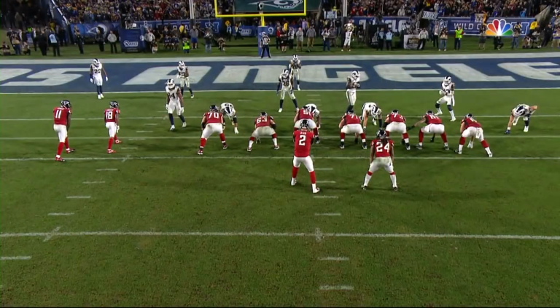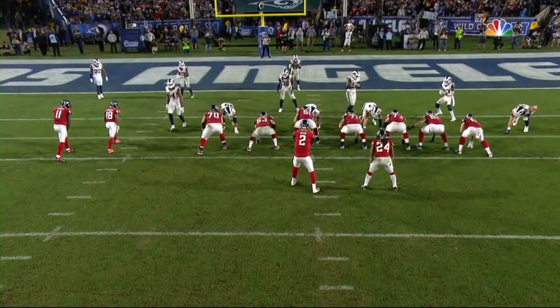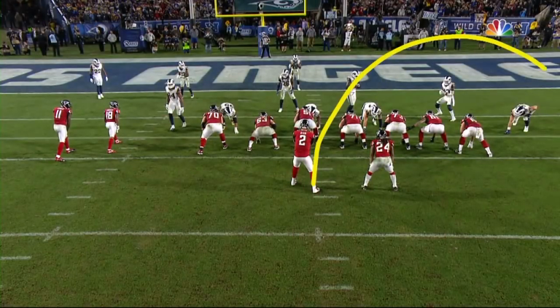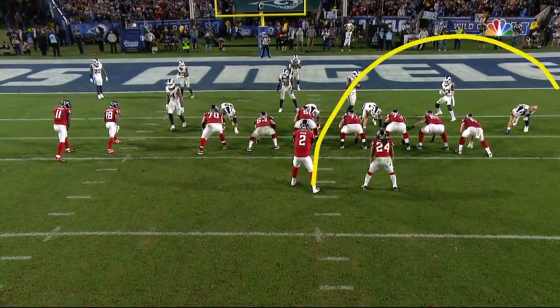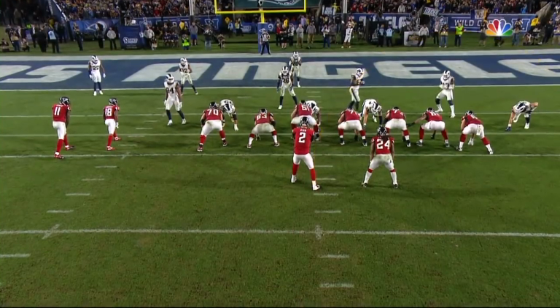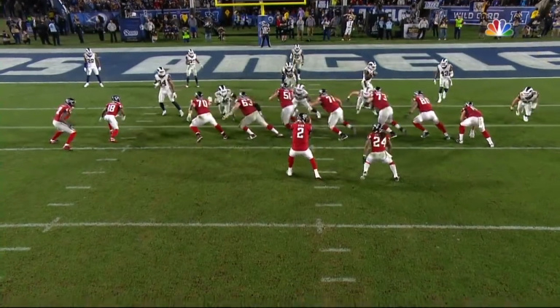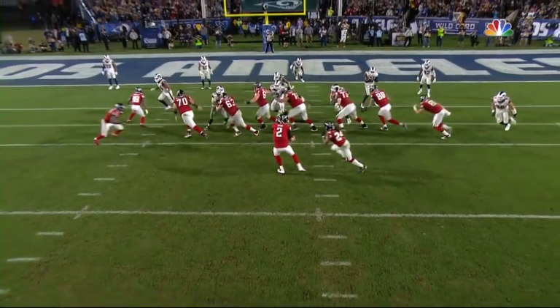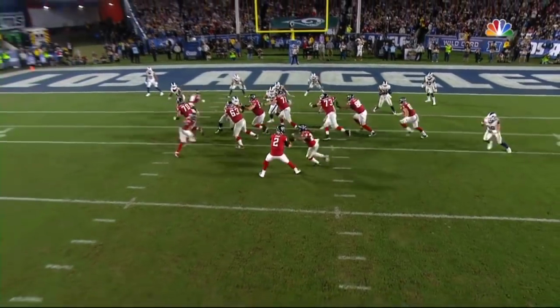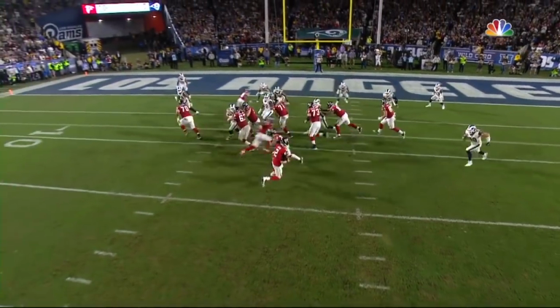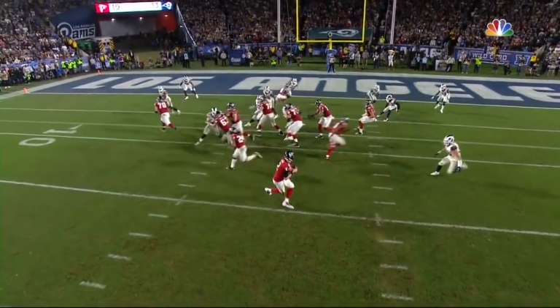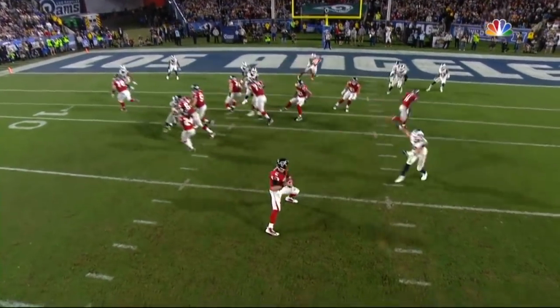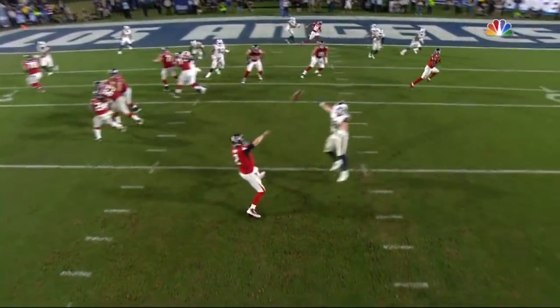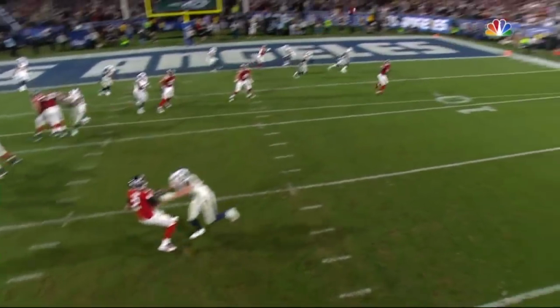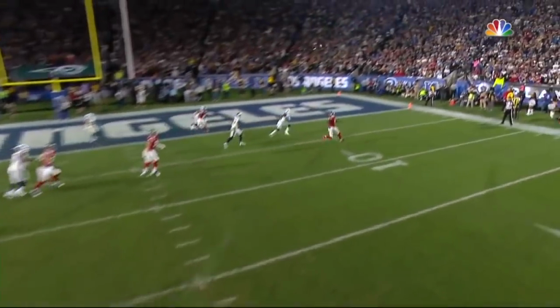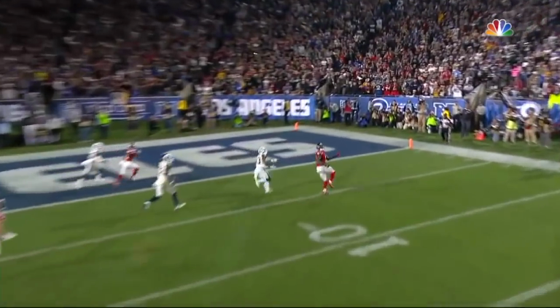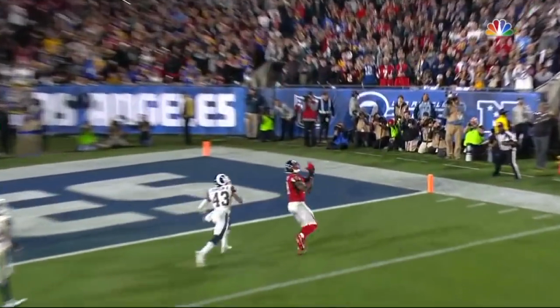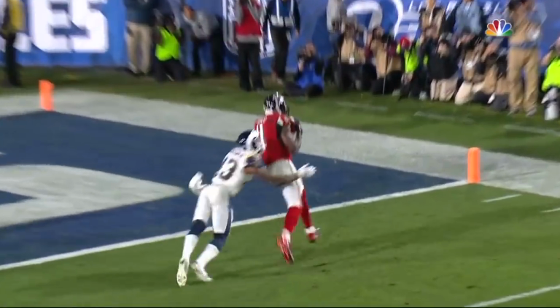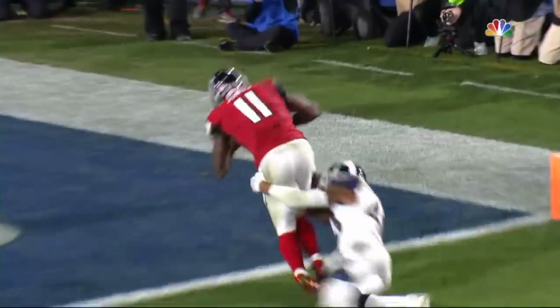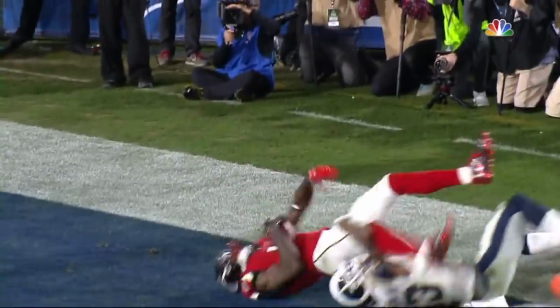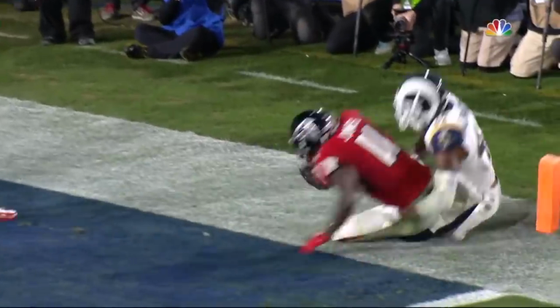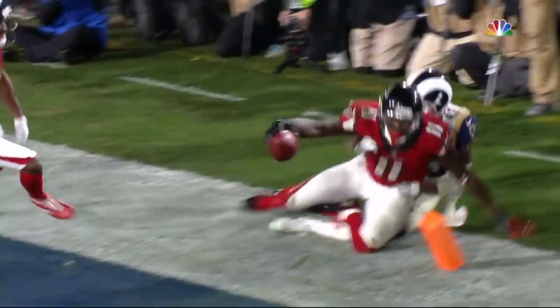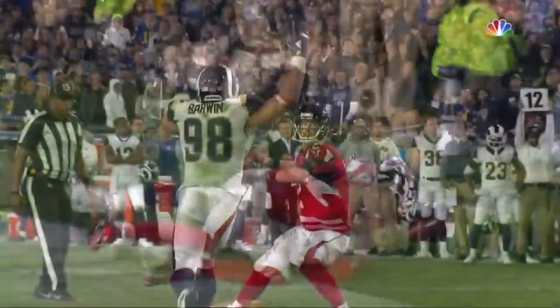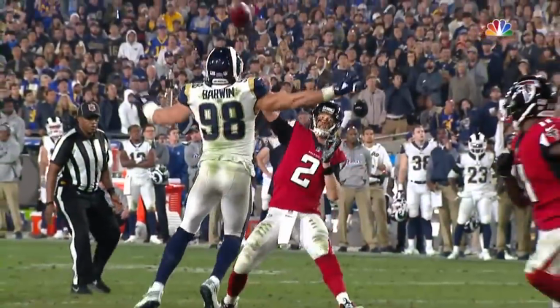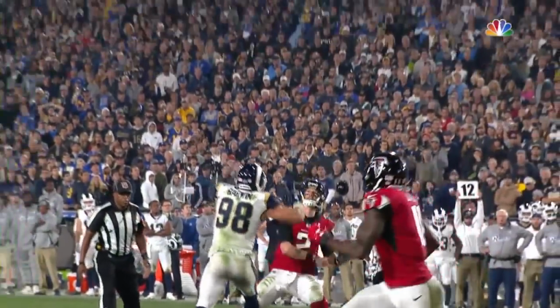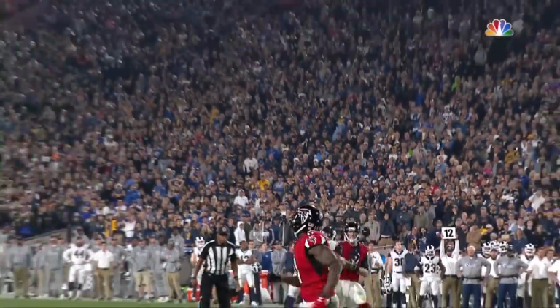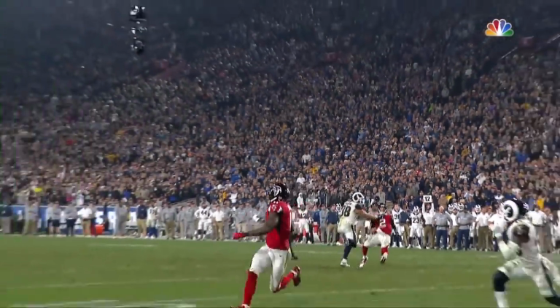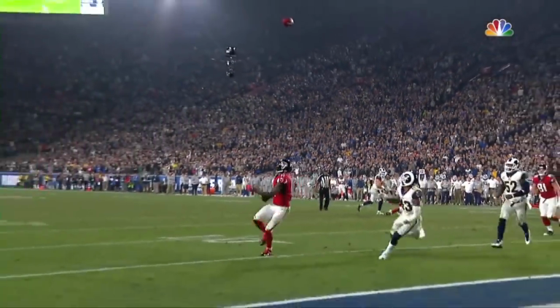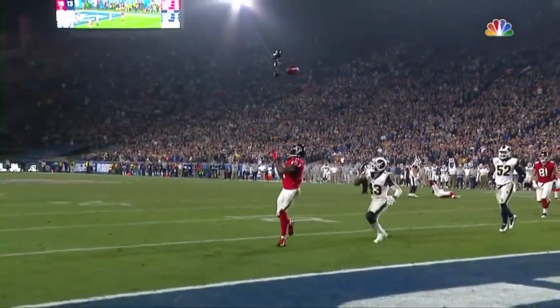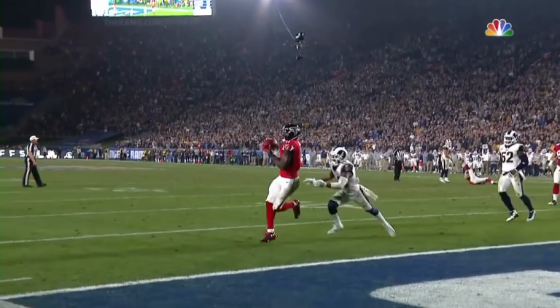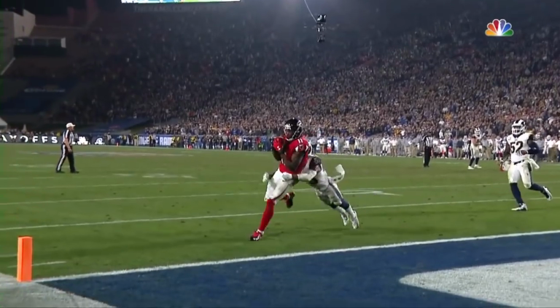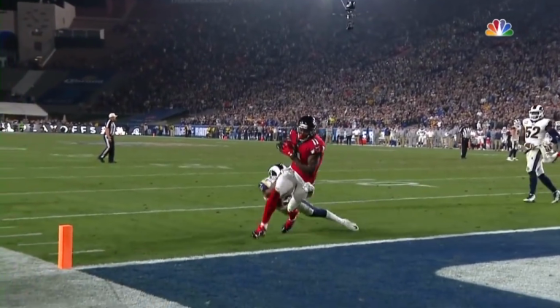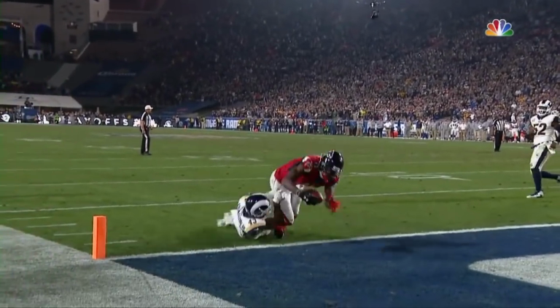Watch what Matt Ryan does with this lollipop. He just buys Julio a little time, and there was John Johnson out there. A gutsy call, a gutsy throw. Very much.